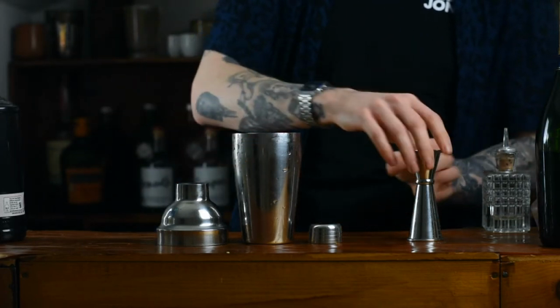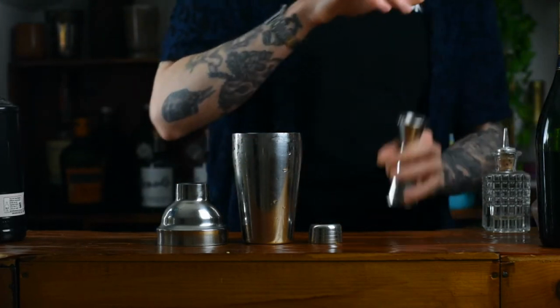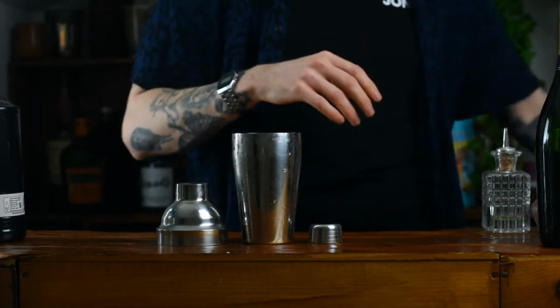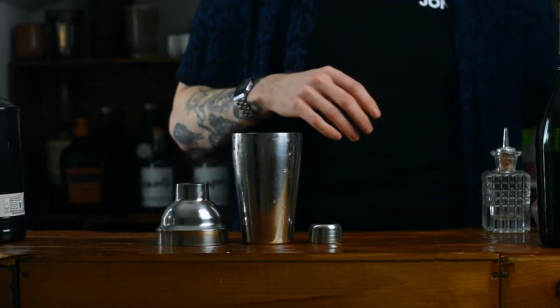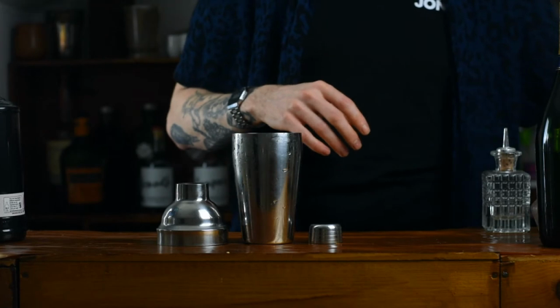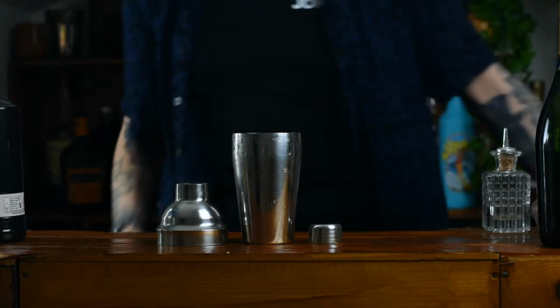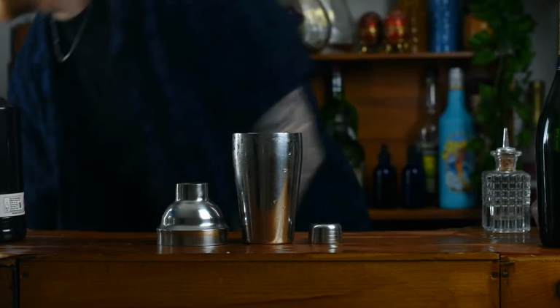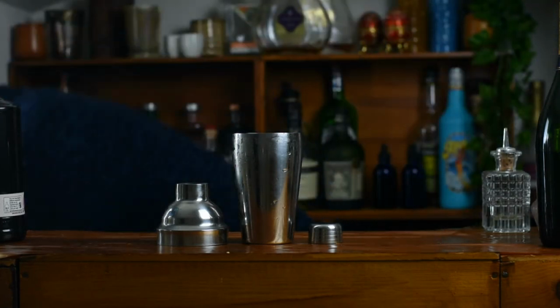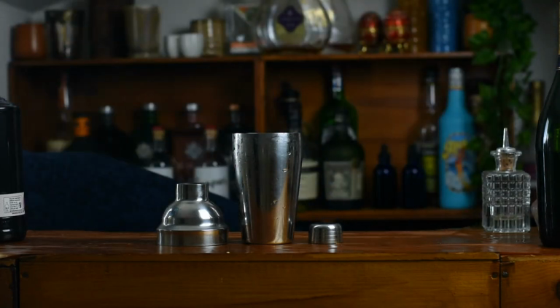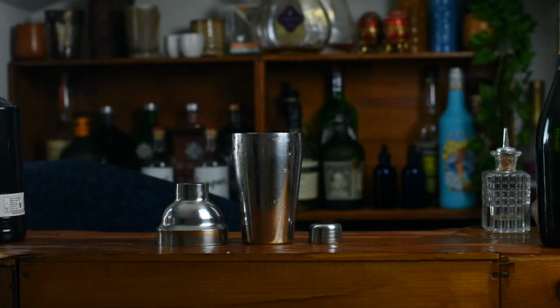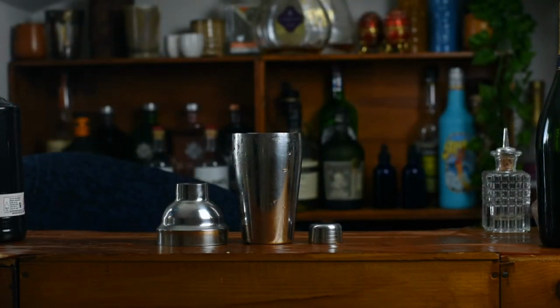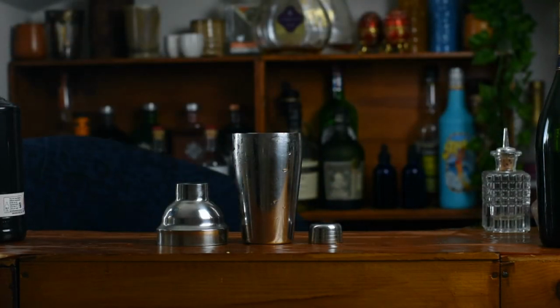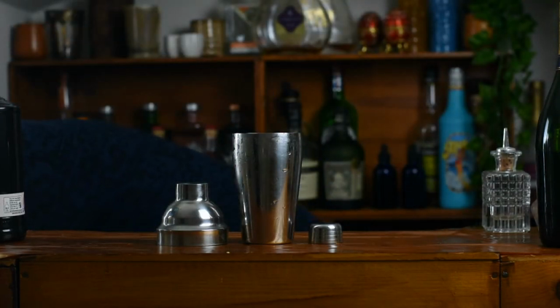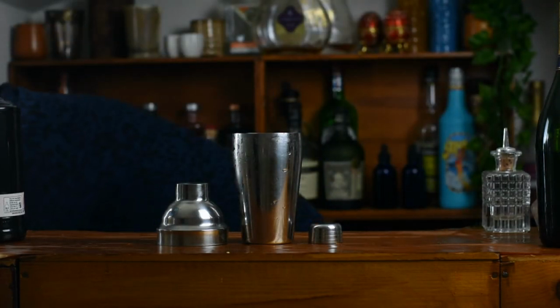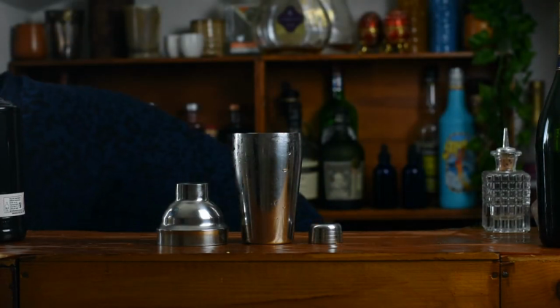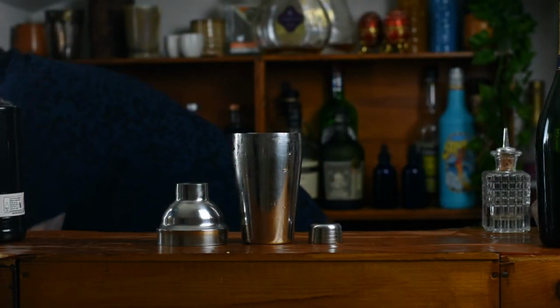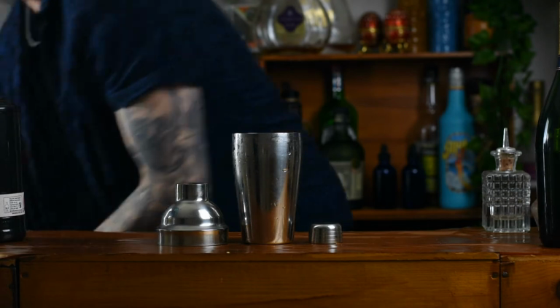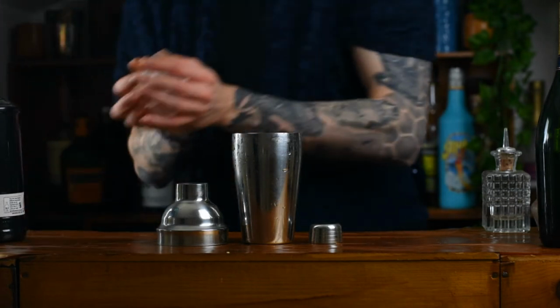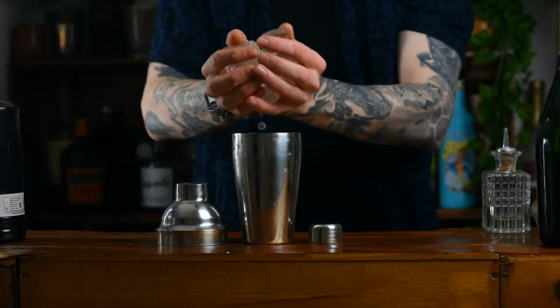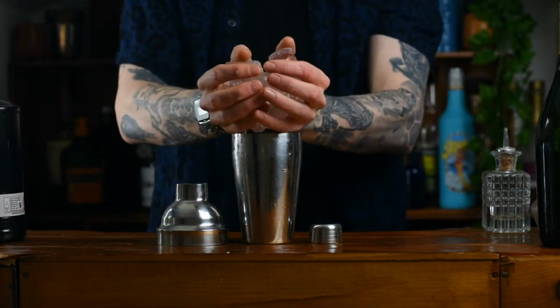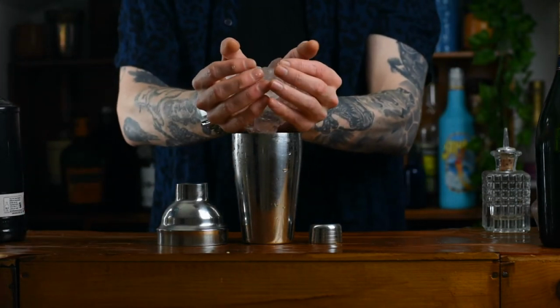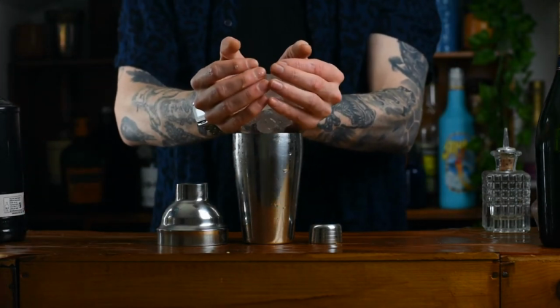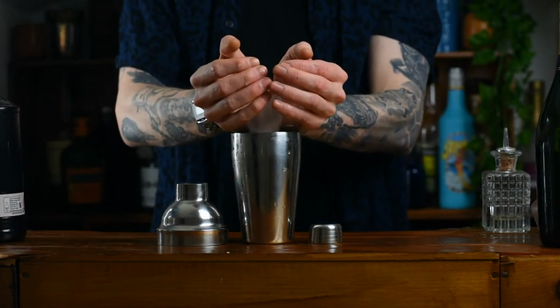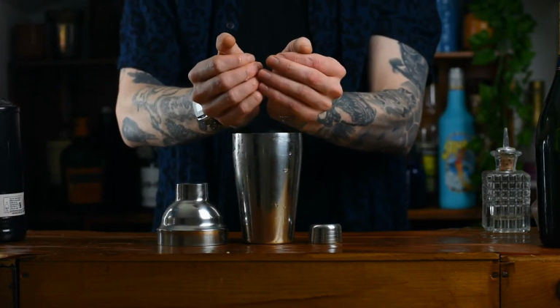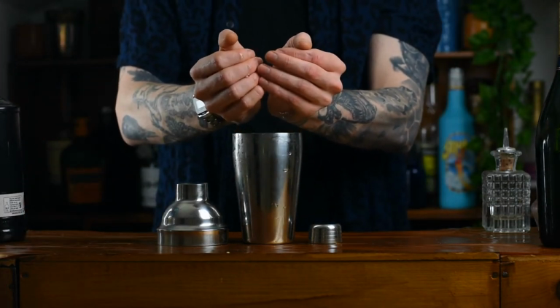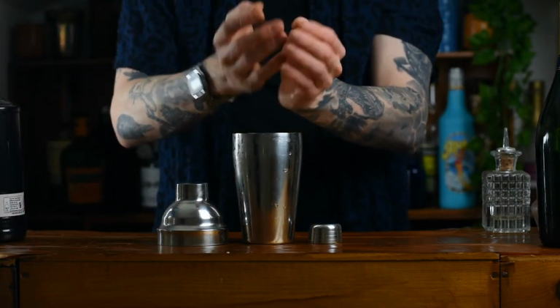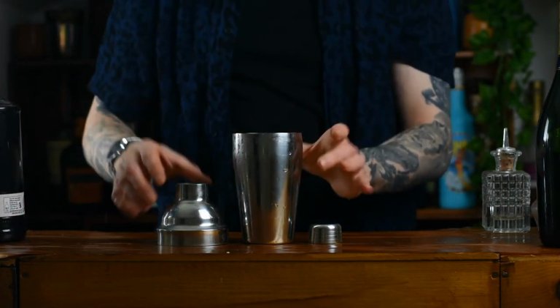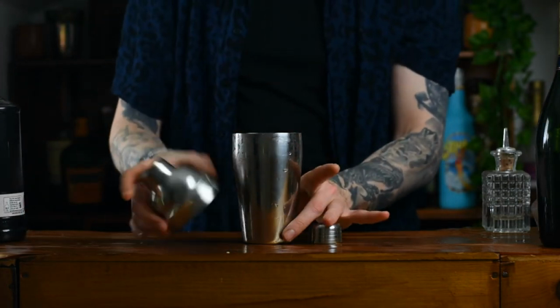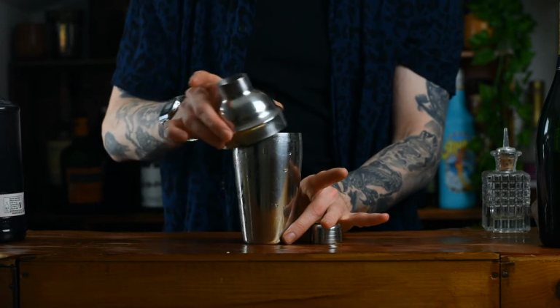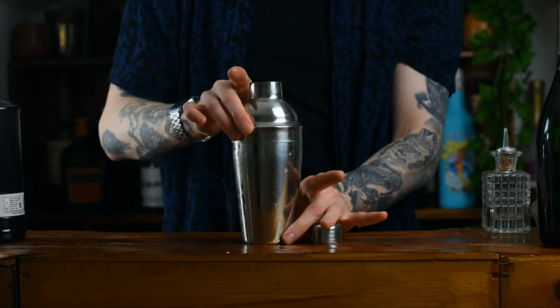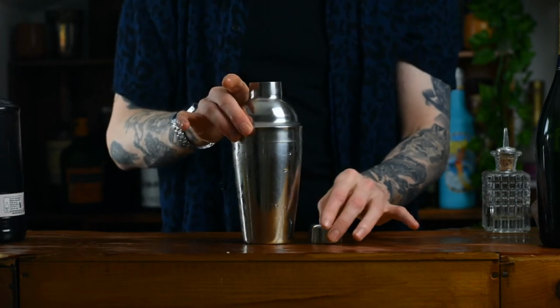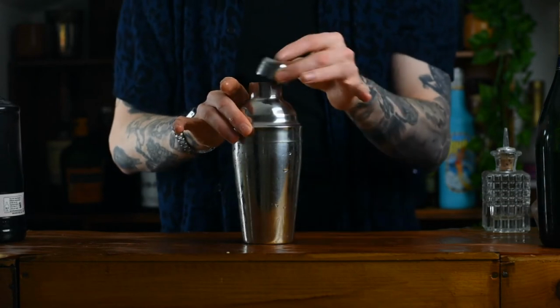Optionally, at this point you can use an egg white — that's just going to froth it up and give it a light and airy texture. But that's completely up to you. I prefer to just add ice and give it a shake as is, without the egg white.